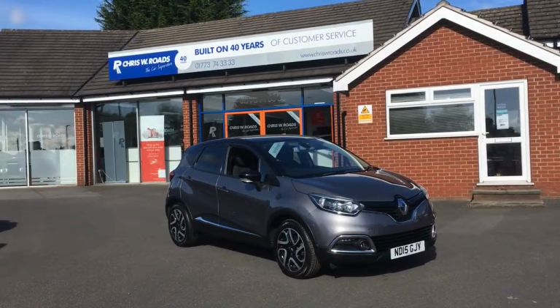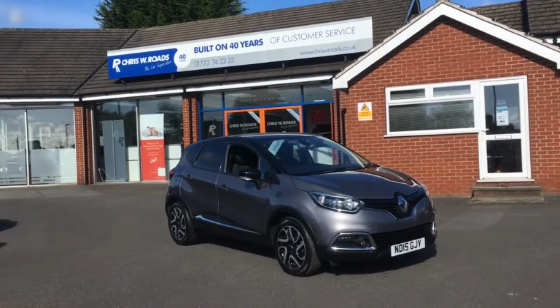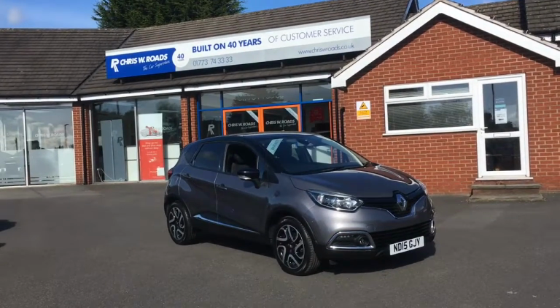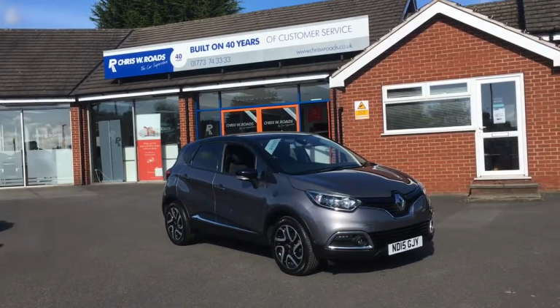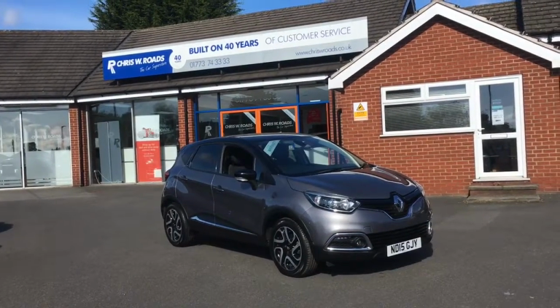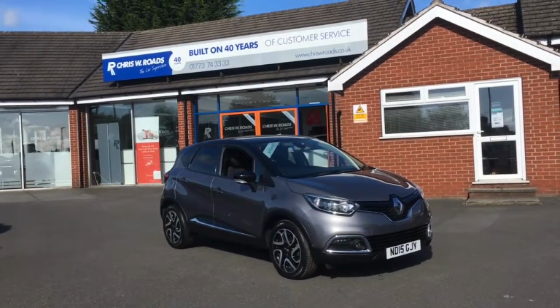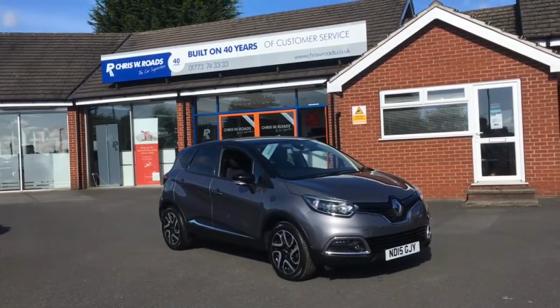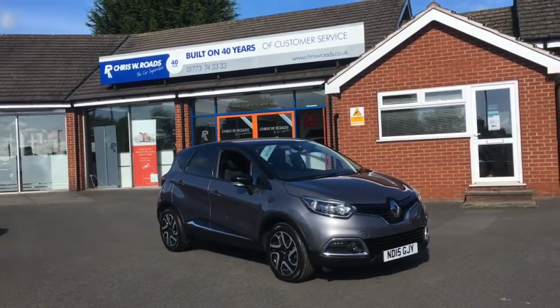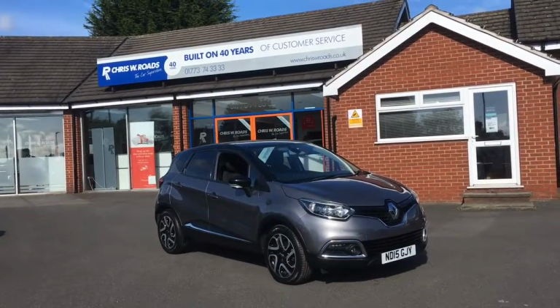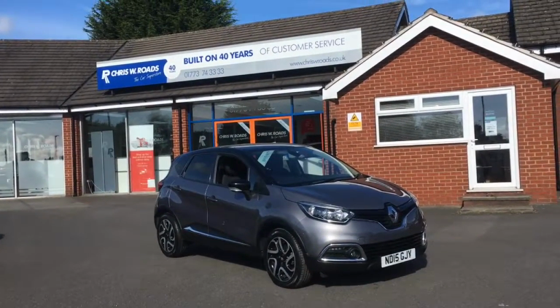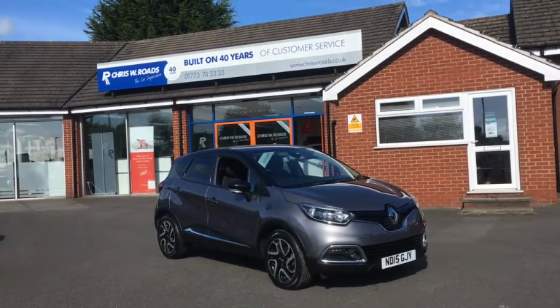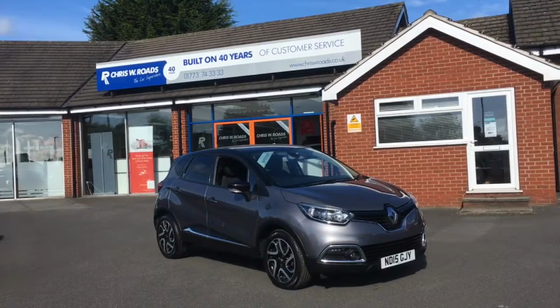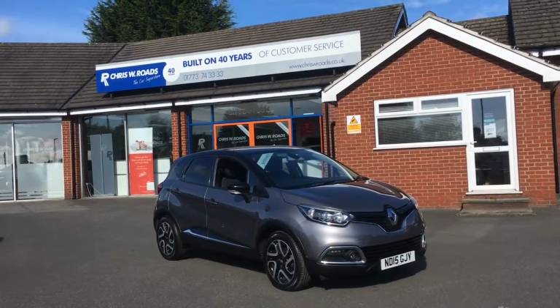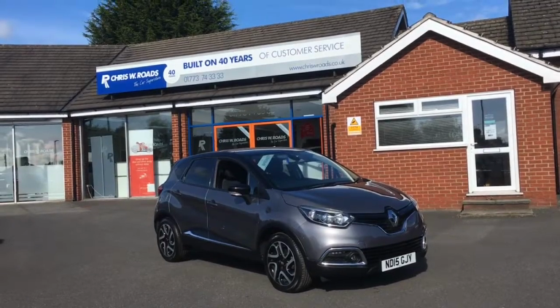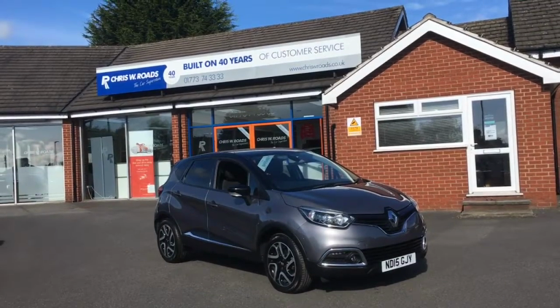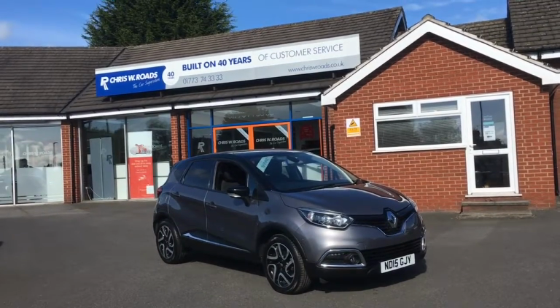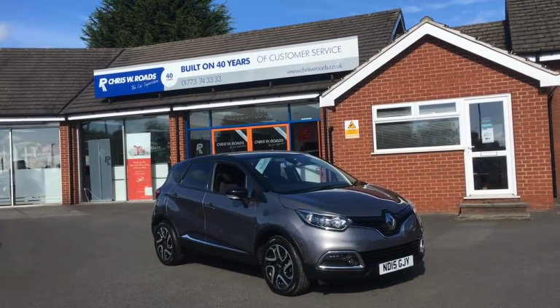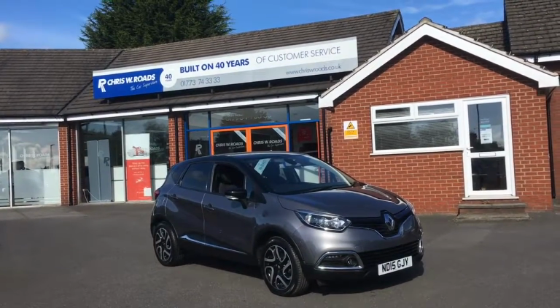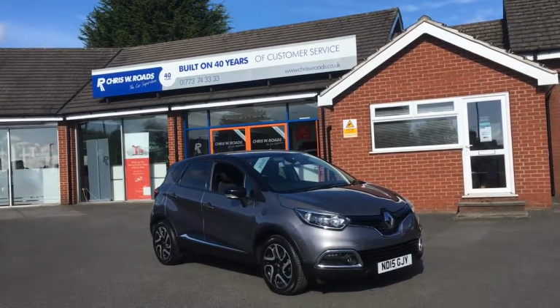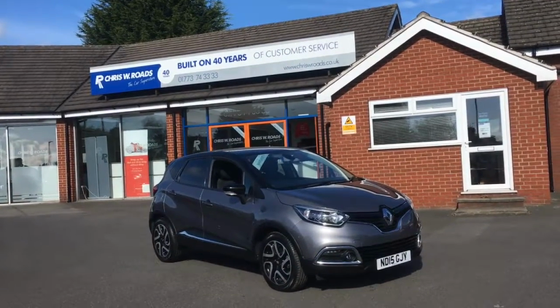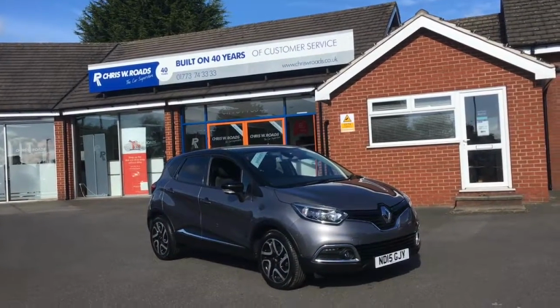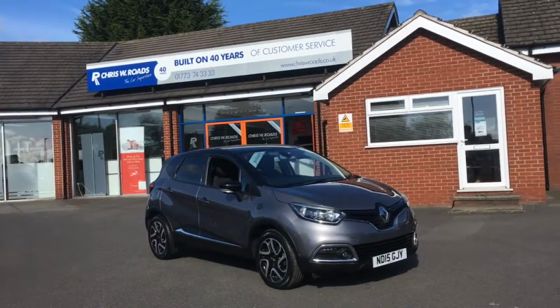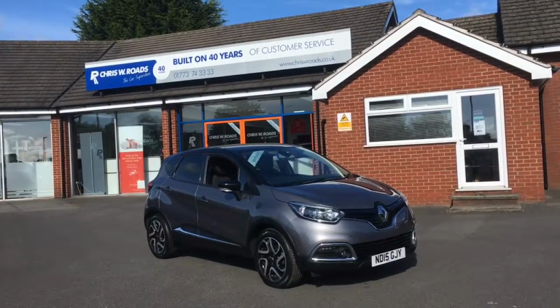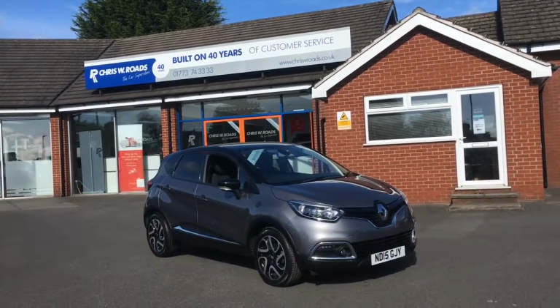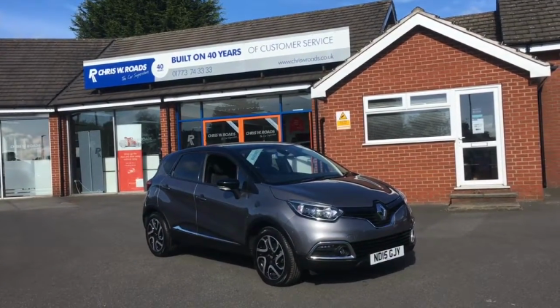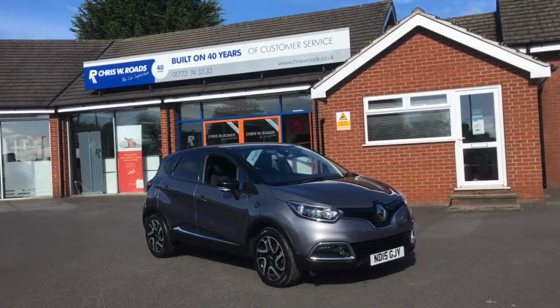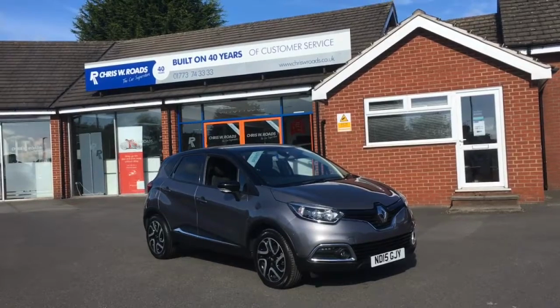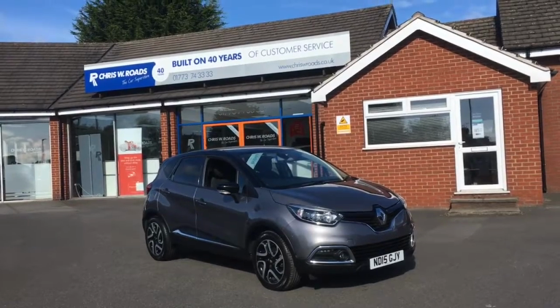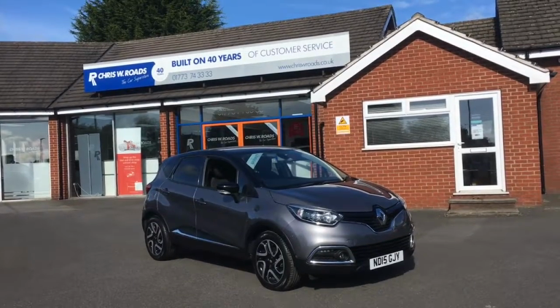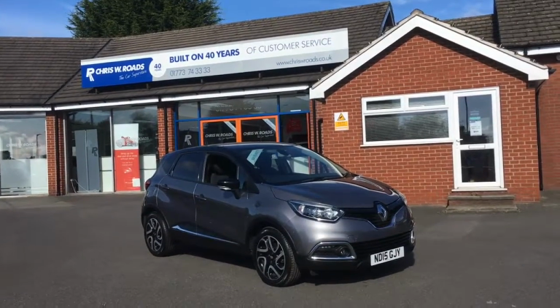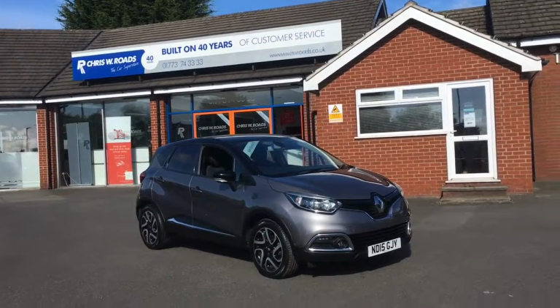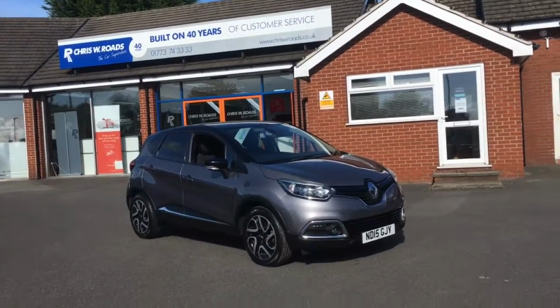Hello, this is Rob from Chris W. Rhodes. Here we have a Renault Captur which has a grey body and a black roof — looks really, really cool. It's got some great features on the interior to get onto as well, so let's start with a quick walk around.